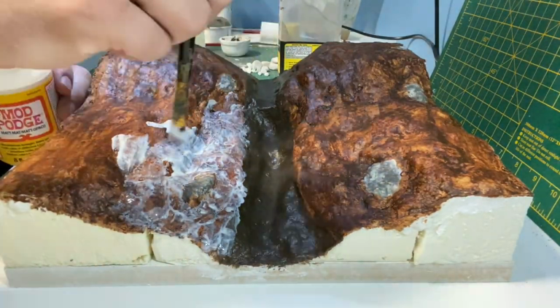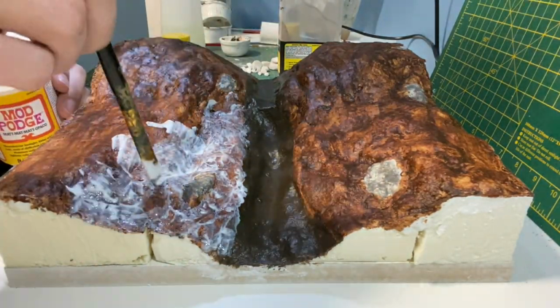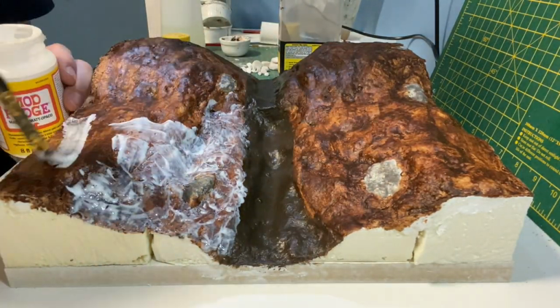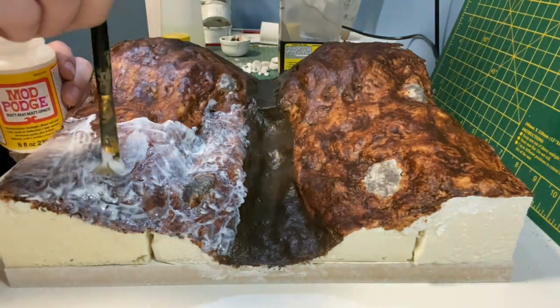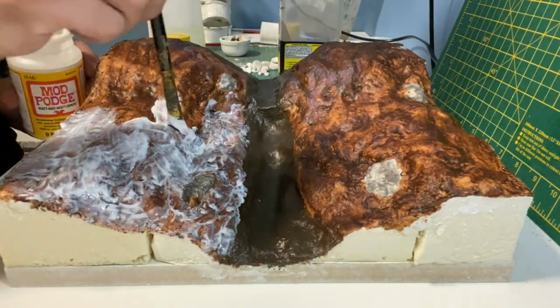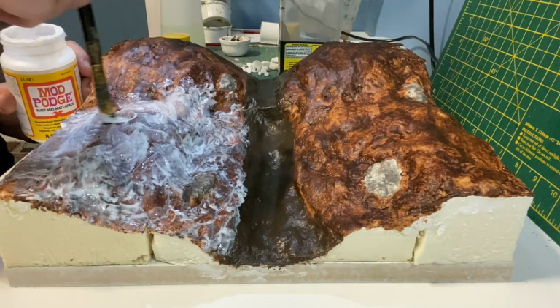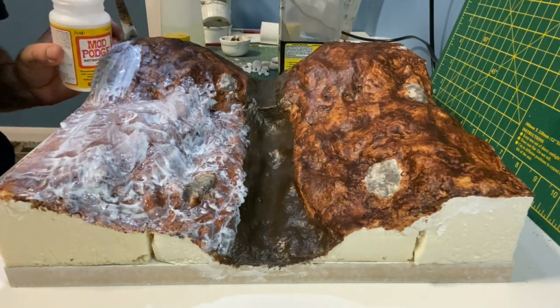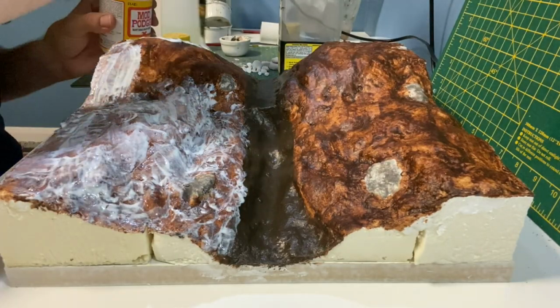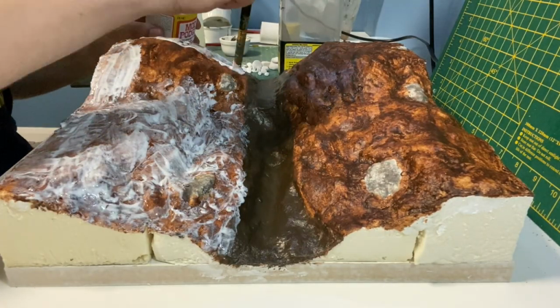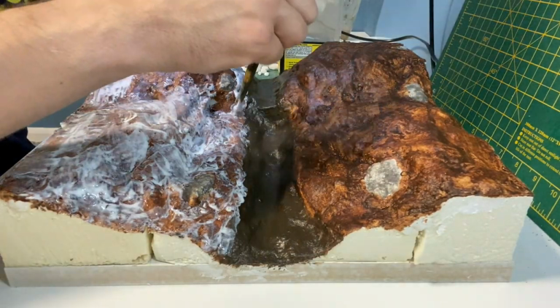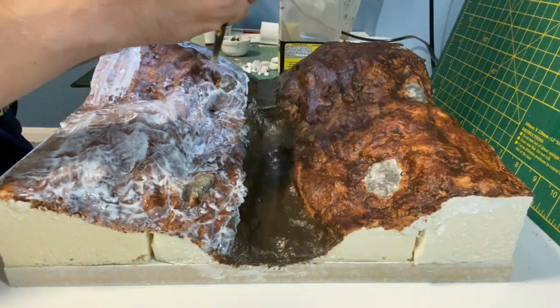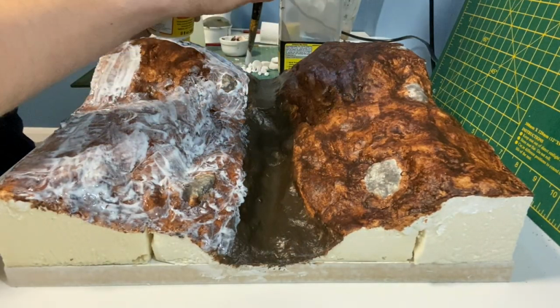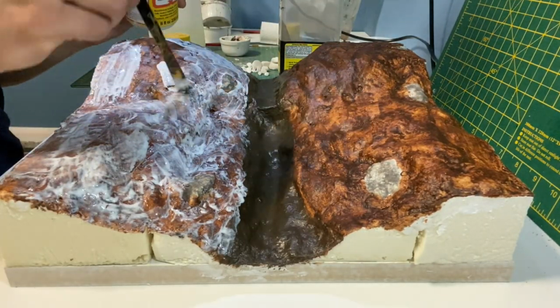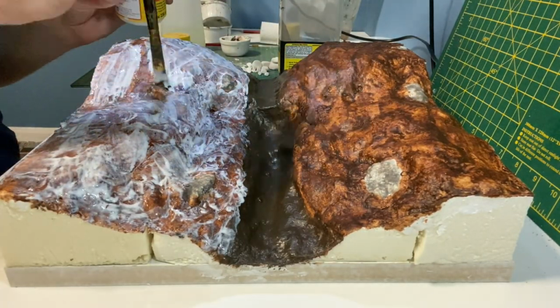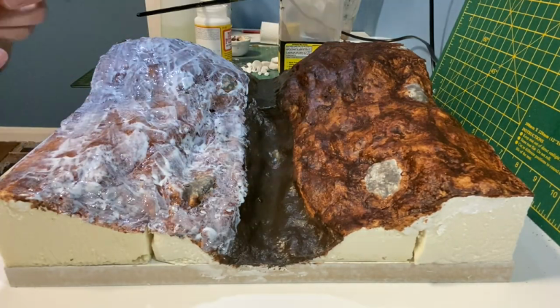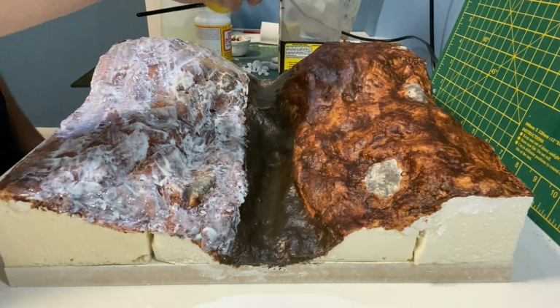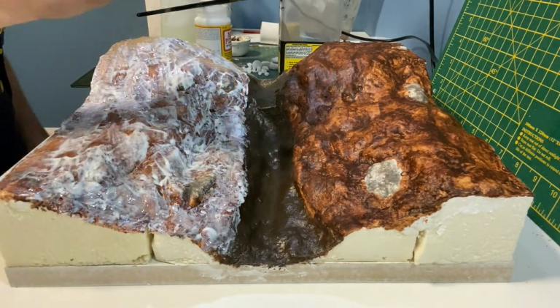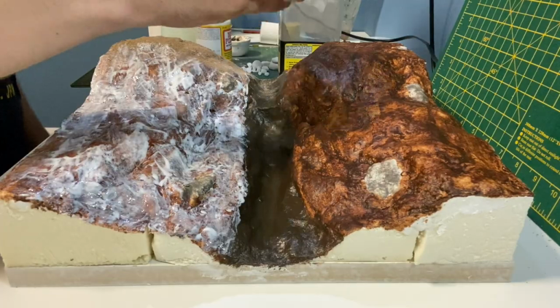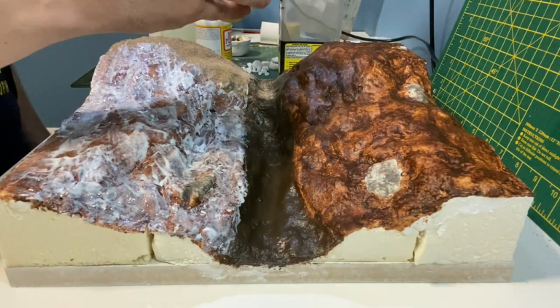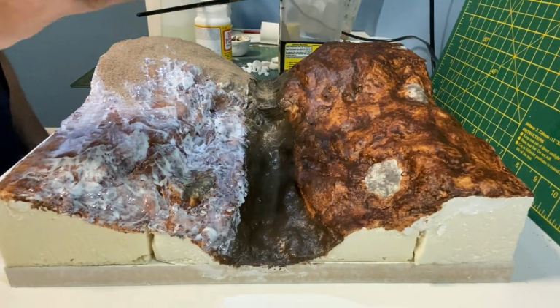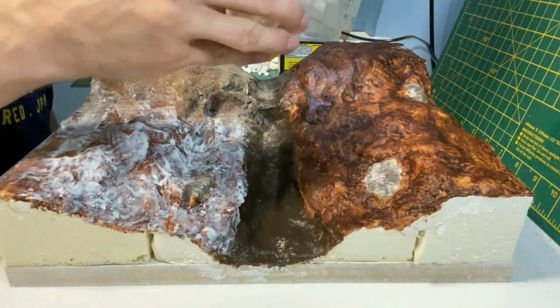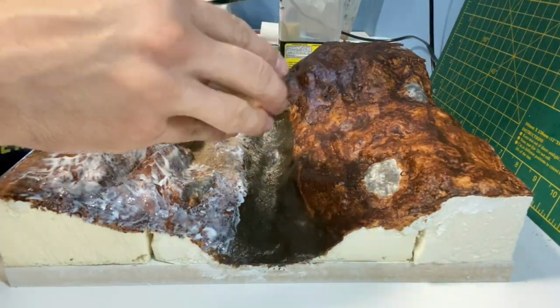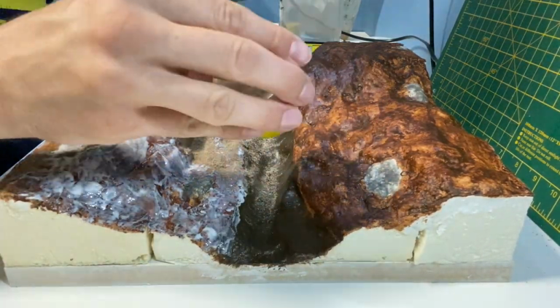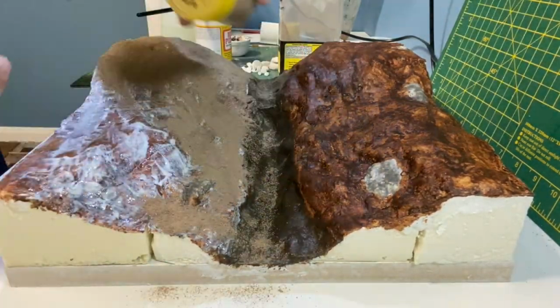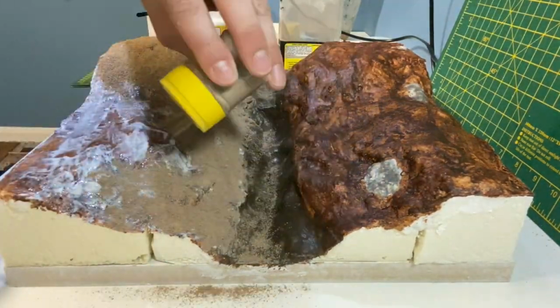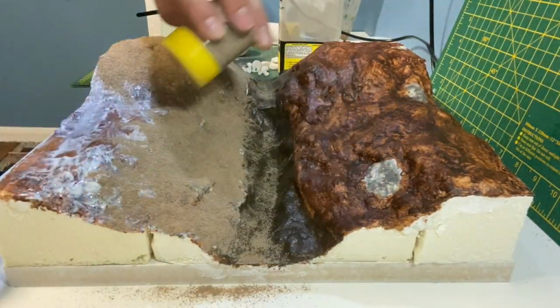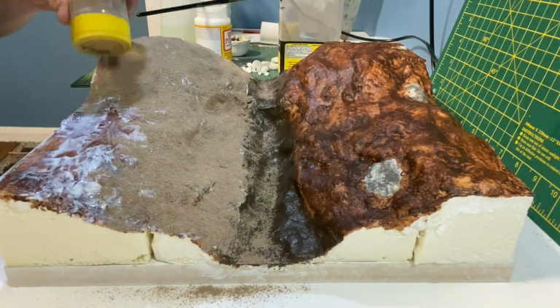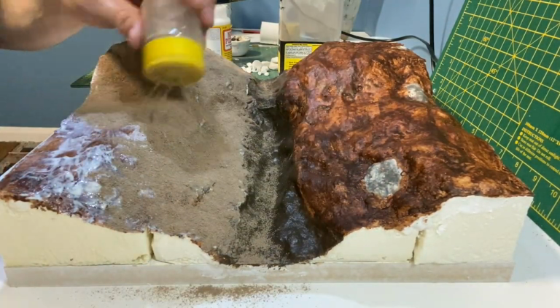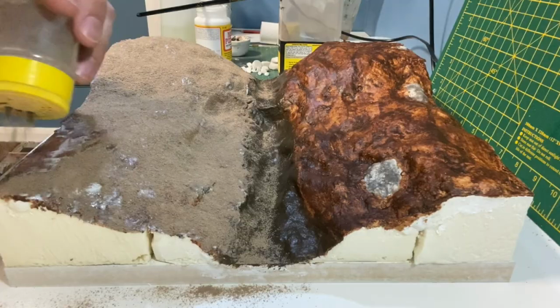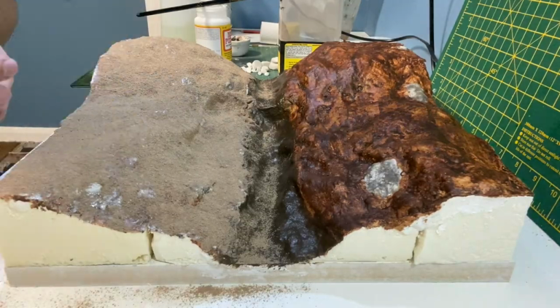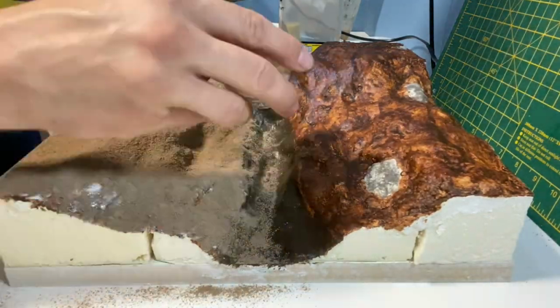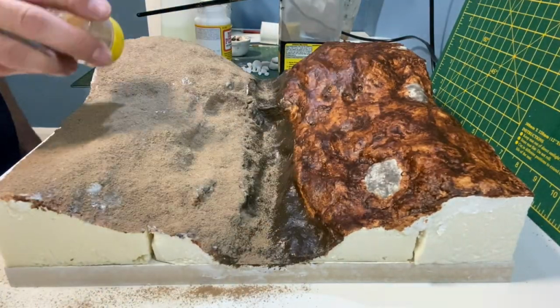The next step is to brush on matte Mod Podge before sprinkling on earth texture. The majority of this earth texture is brown targrite but it always gives a nice effect if you can mix it with a brown scatter.